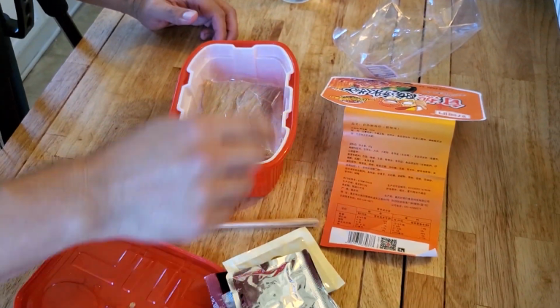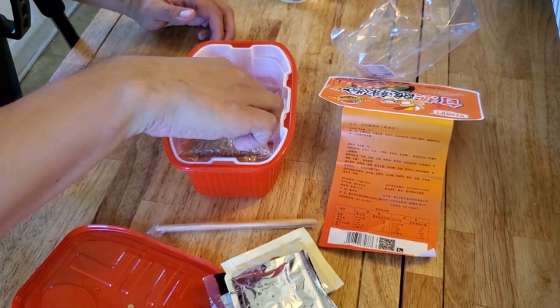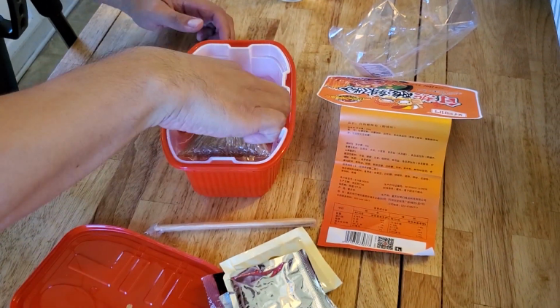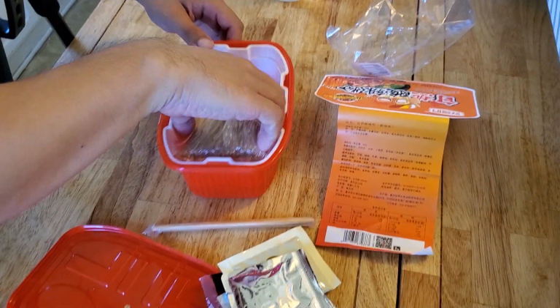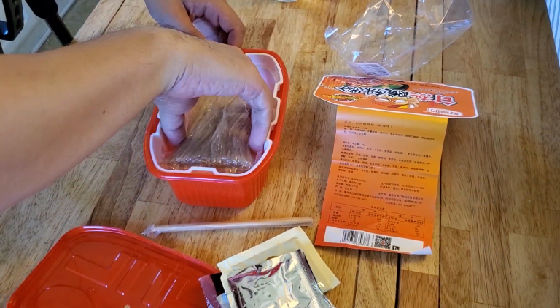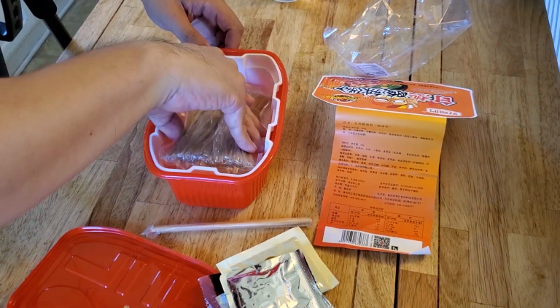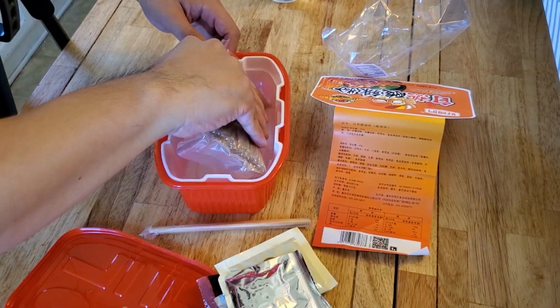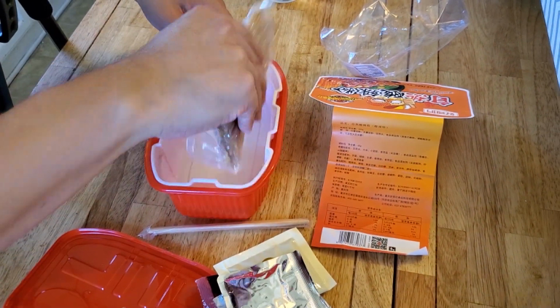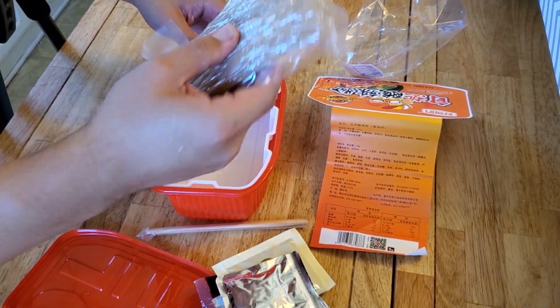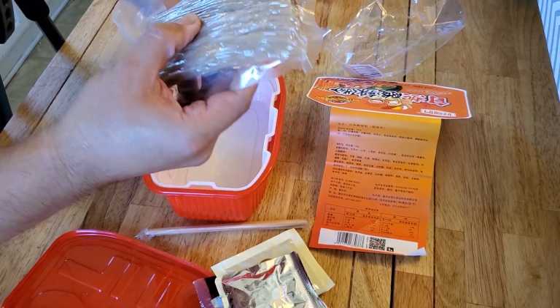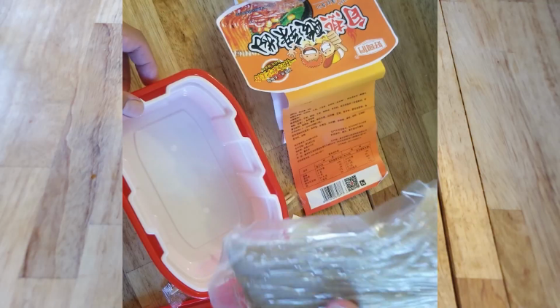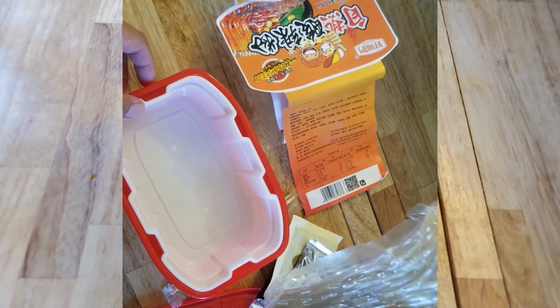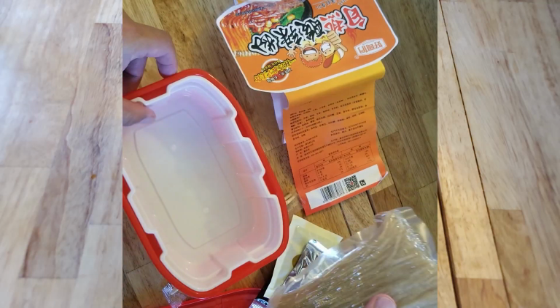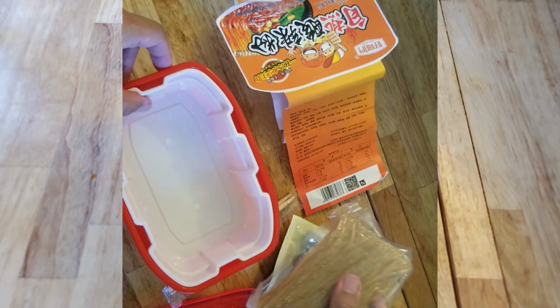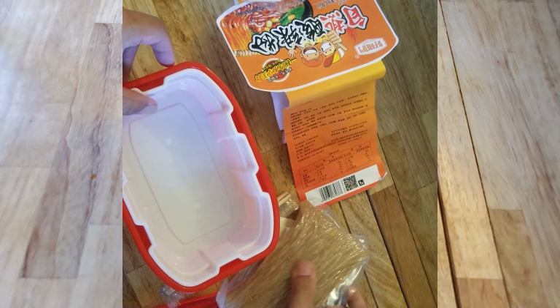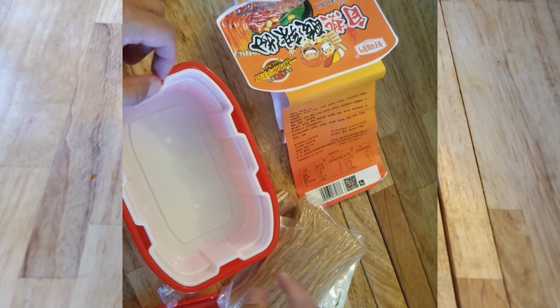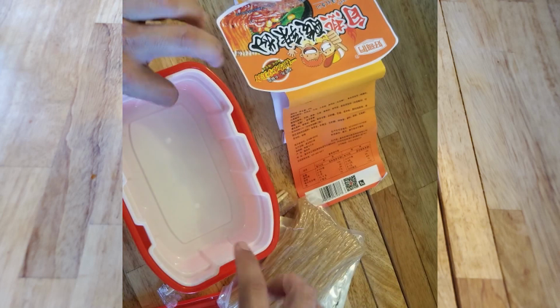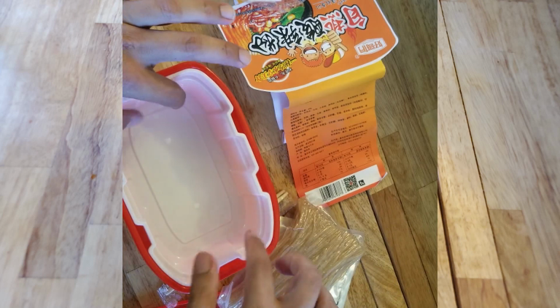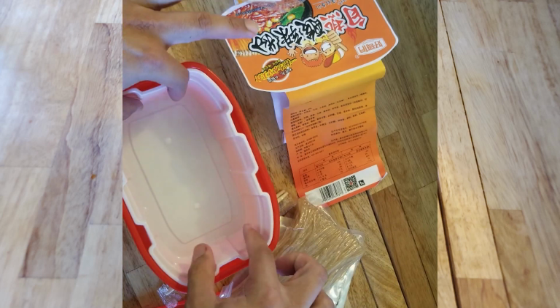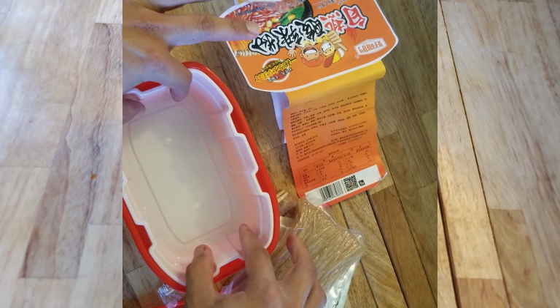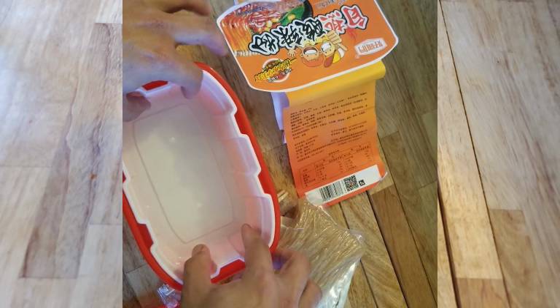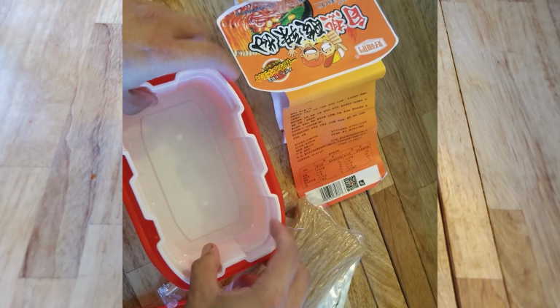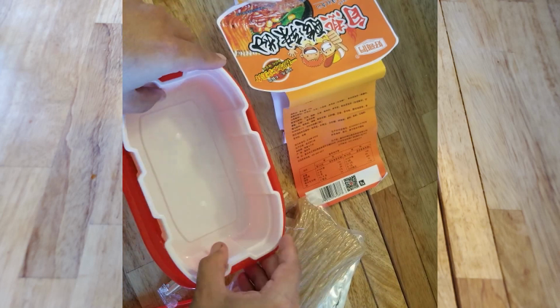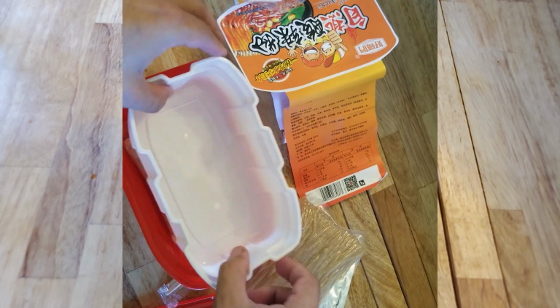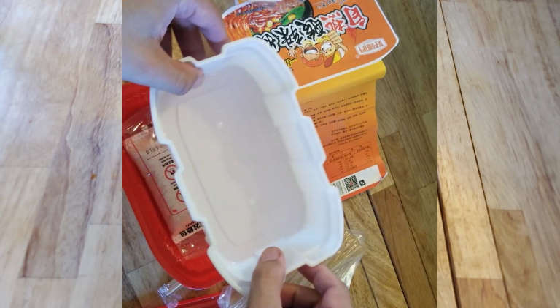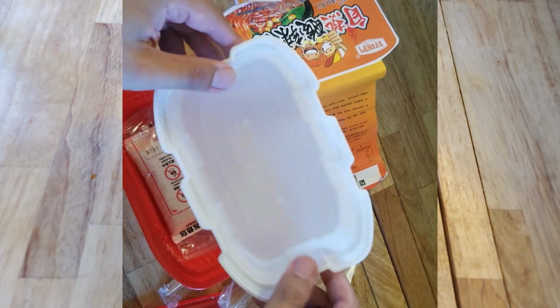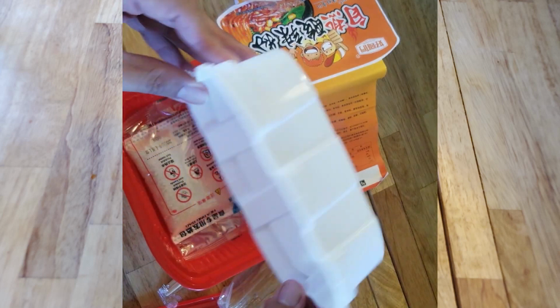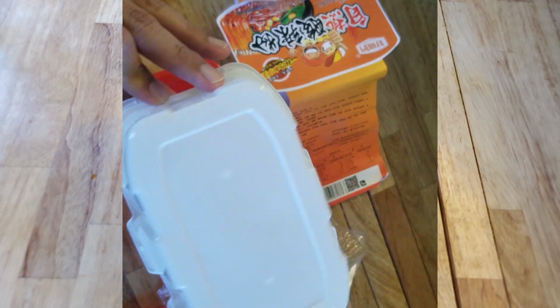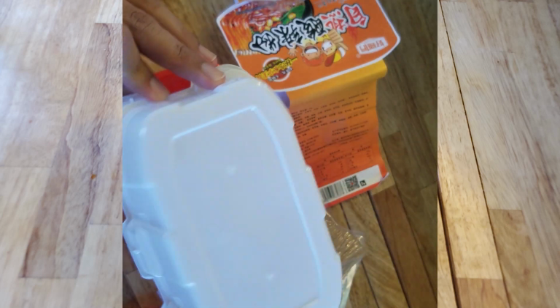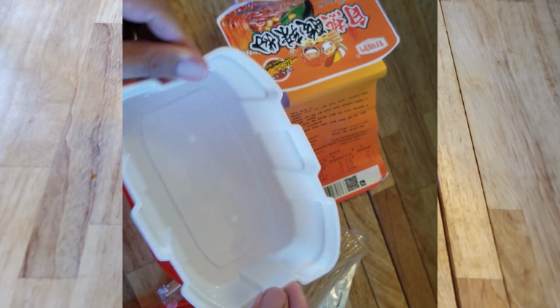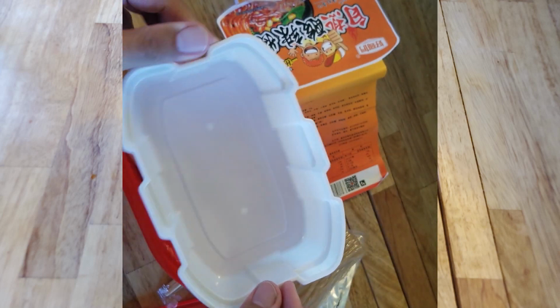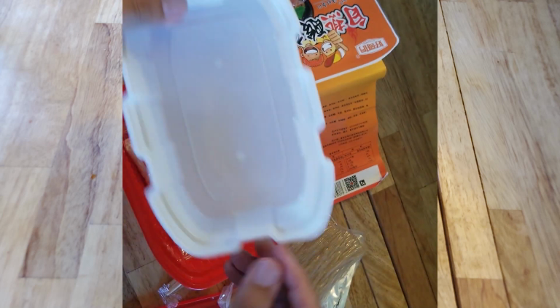And here are the noodles in a freeze-dried container. Check this out — this is kind of cool. It's a double tub. Ooh, that's fancy.